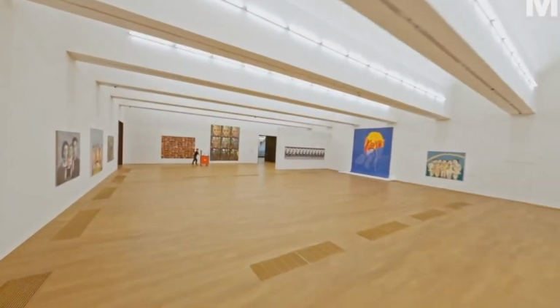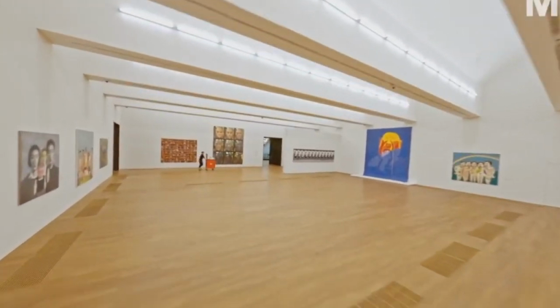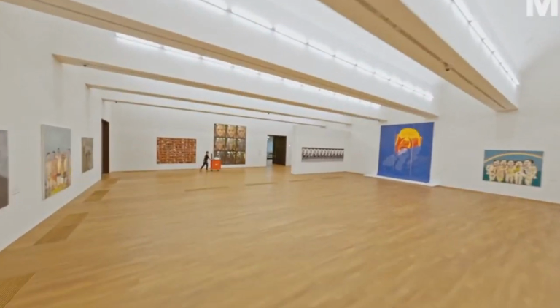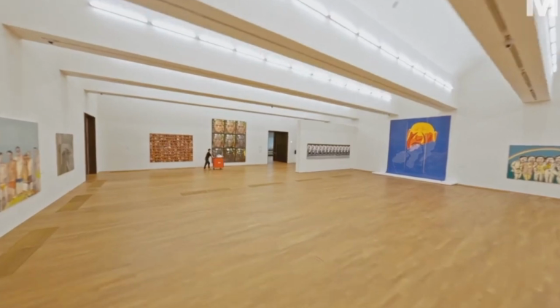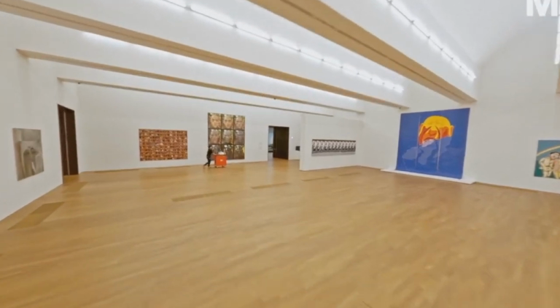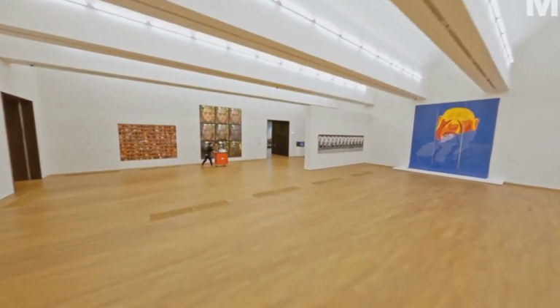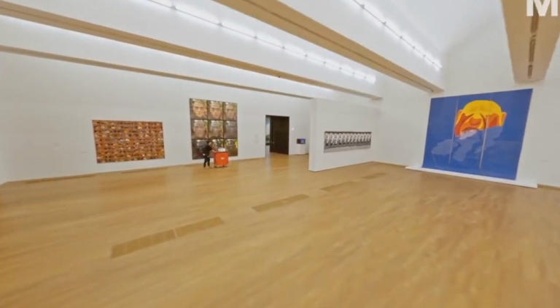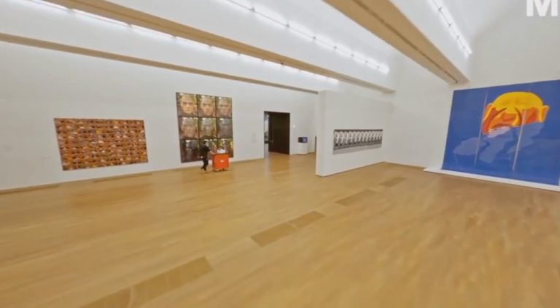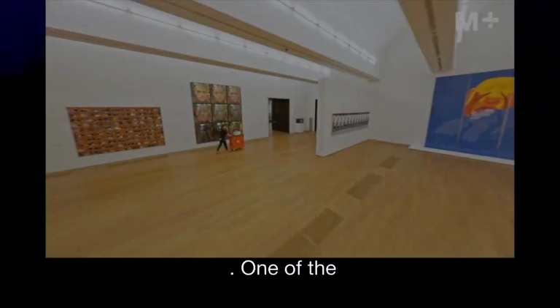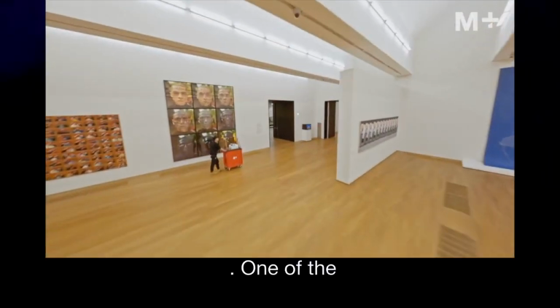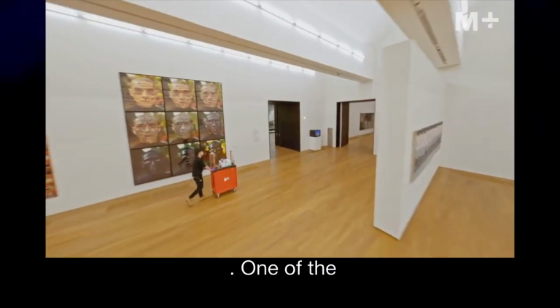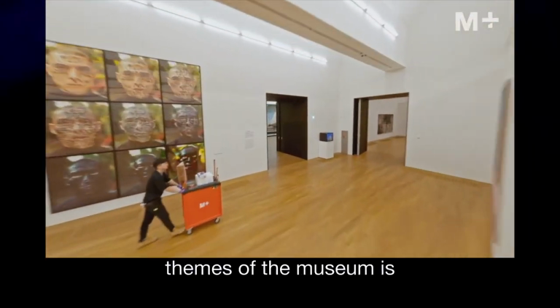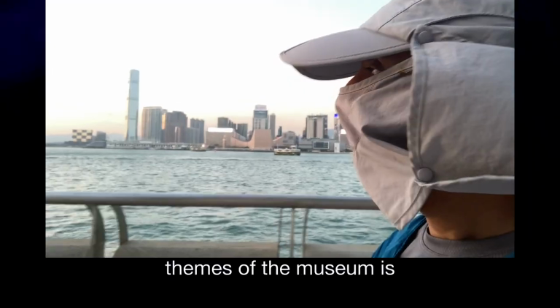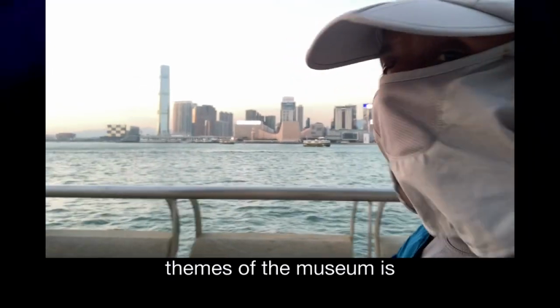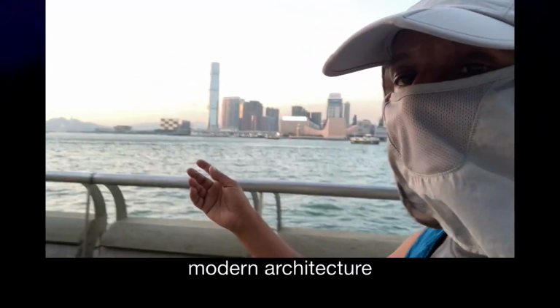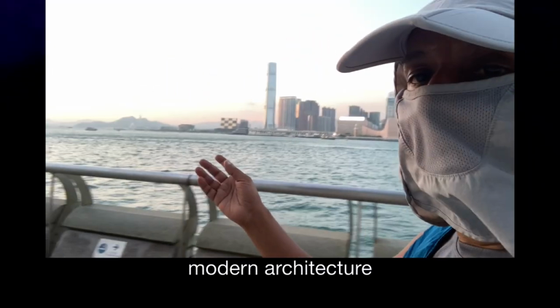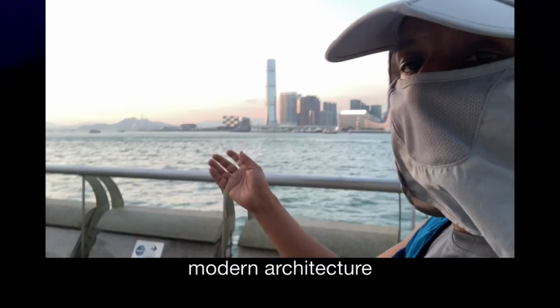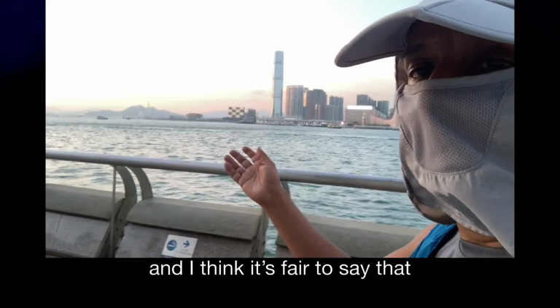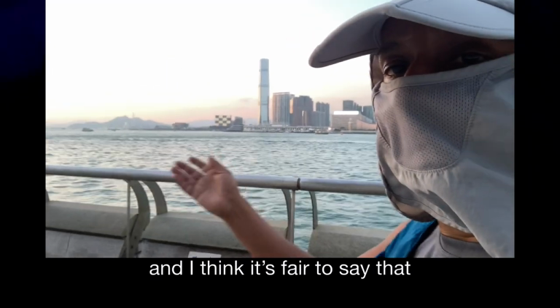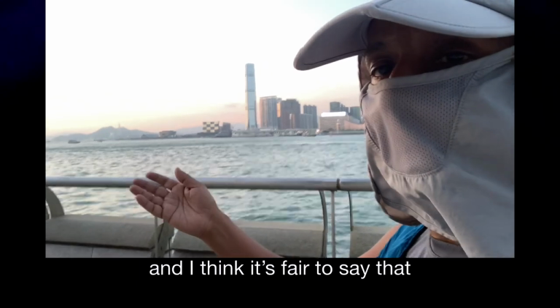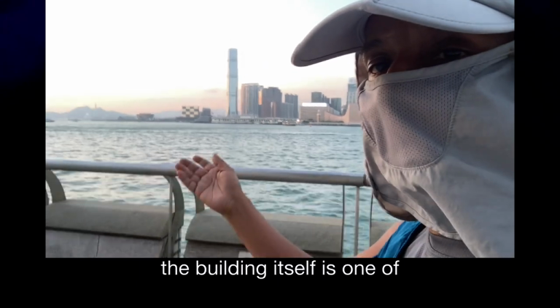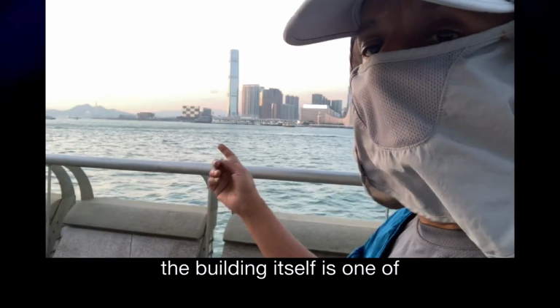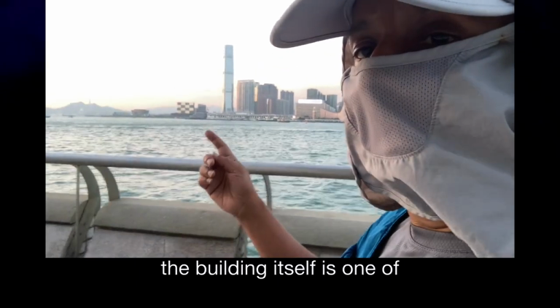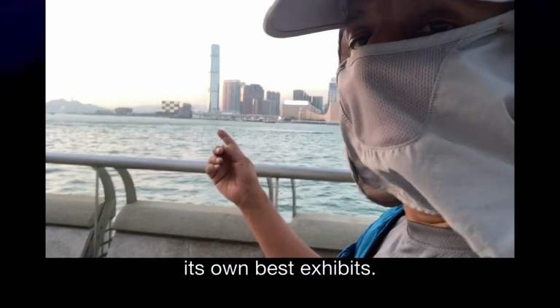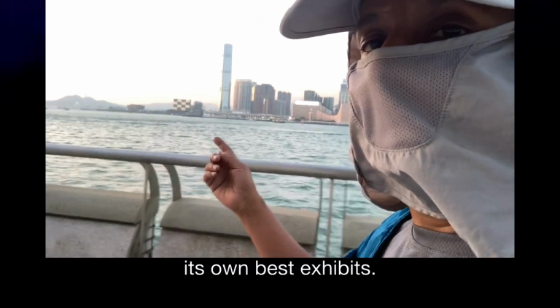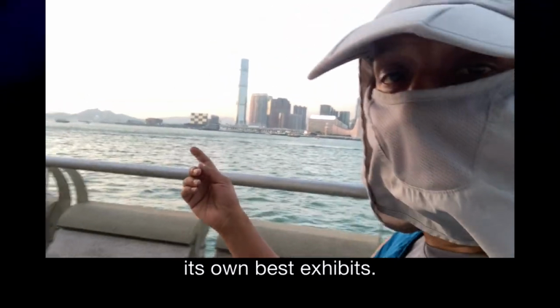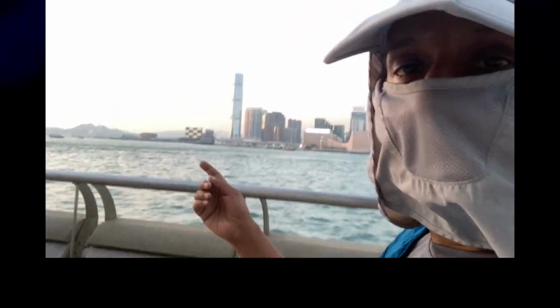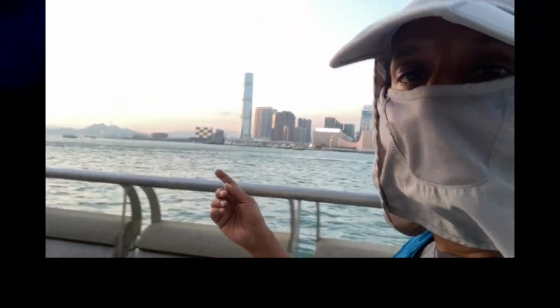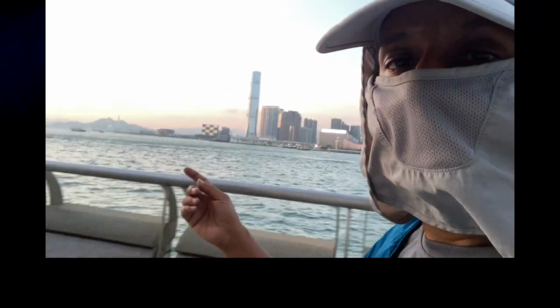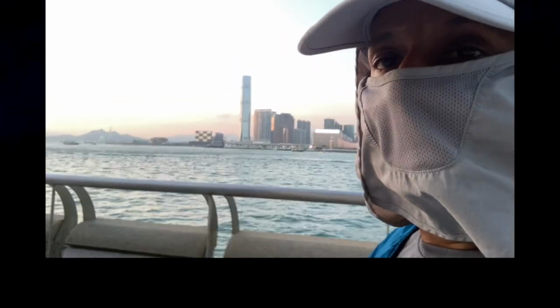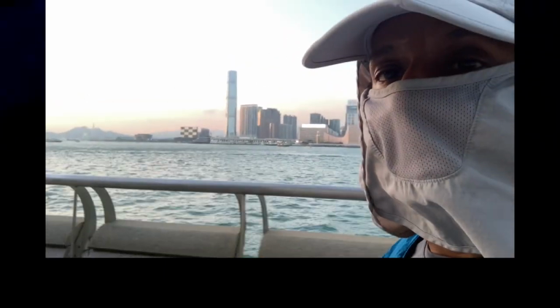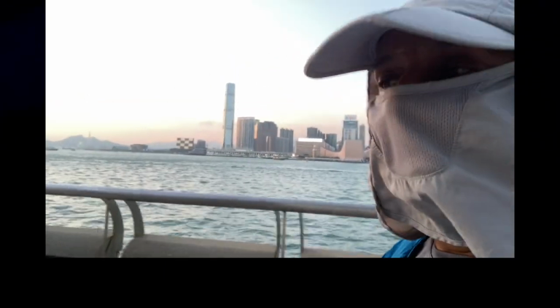One of the themes of the museum is modern architecture, and I think it's fair to say that the building itself is one of its own best exhibits.